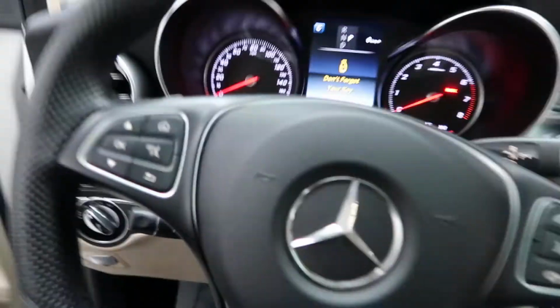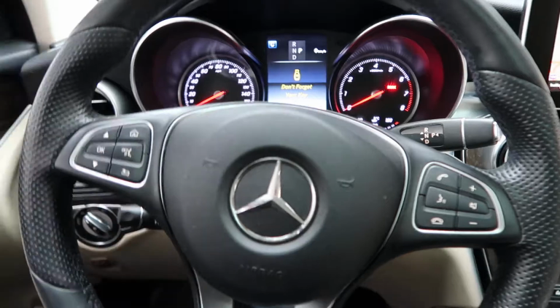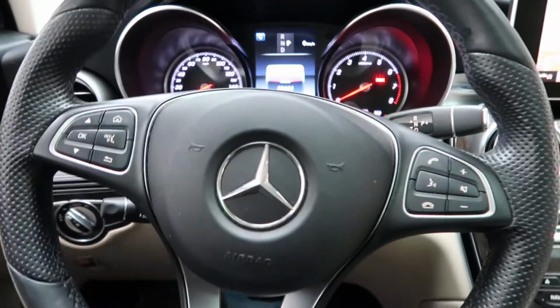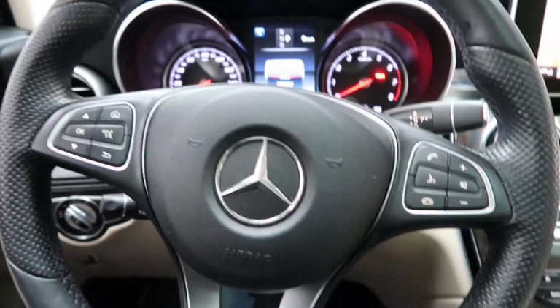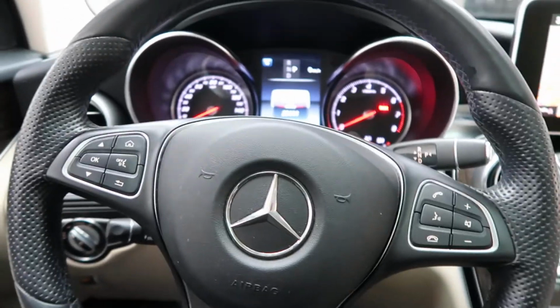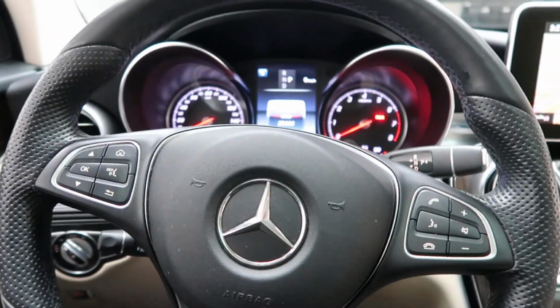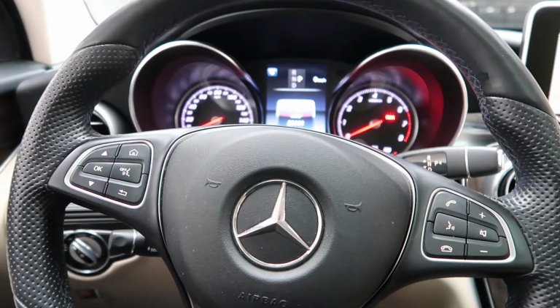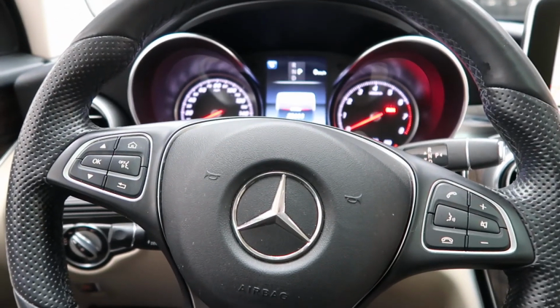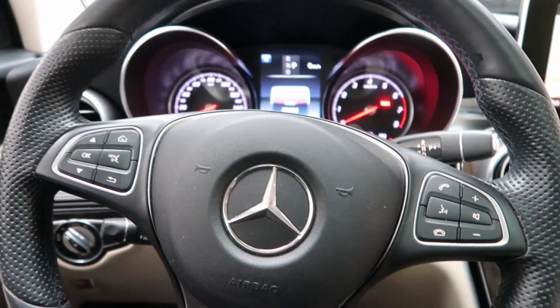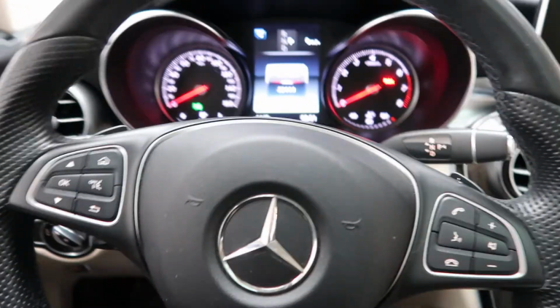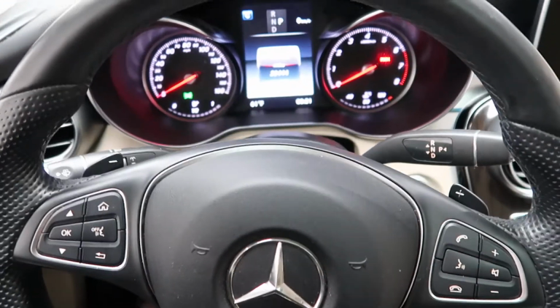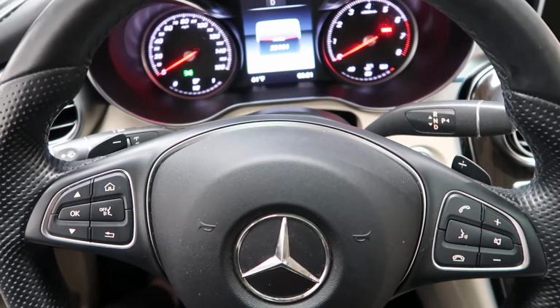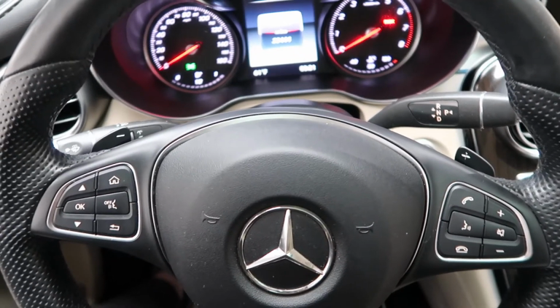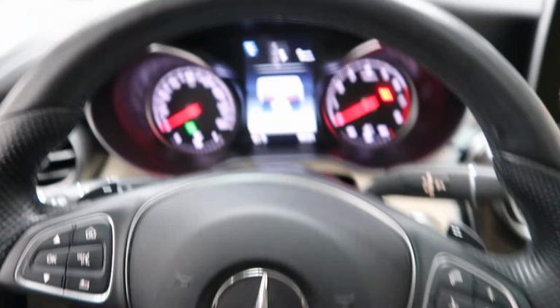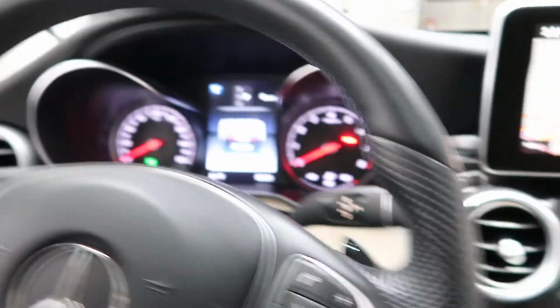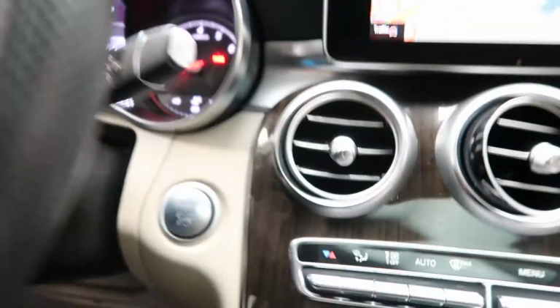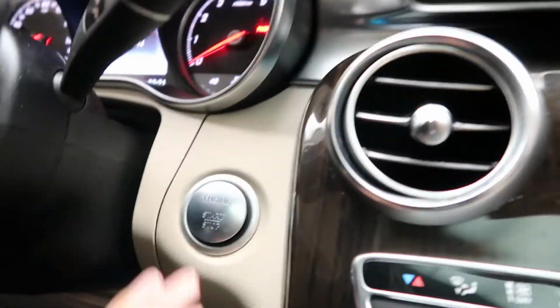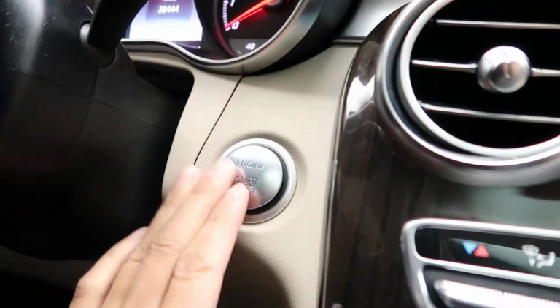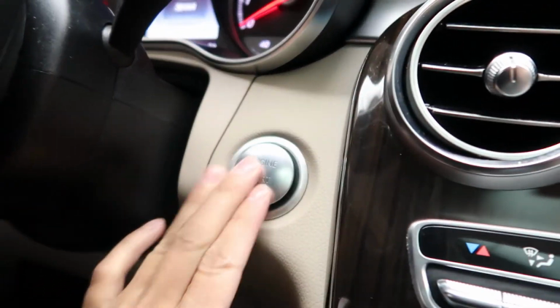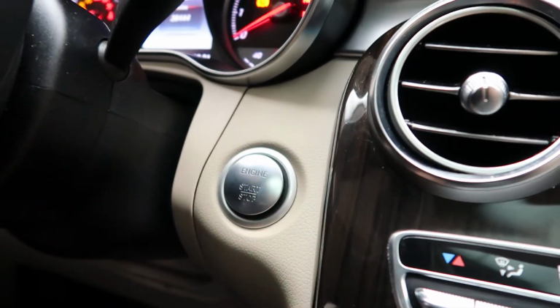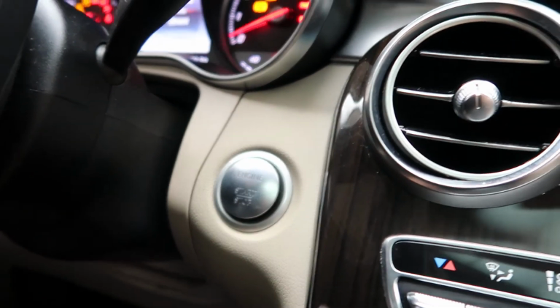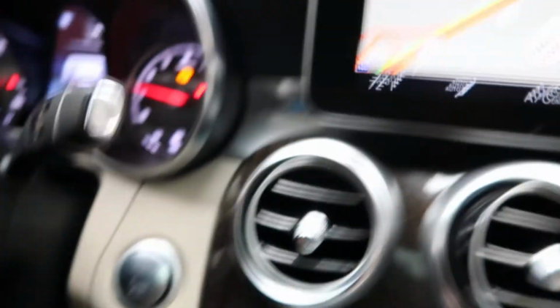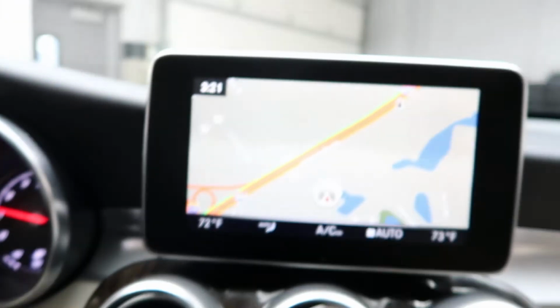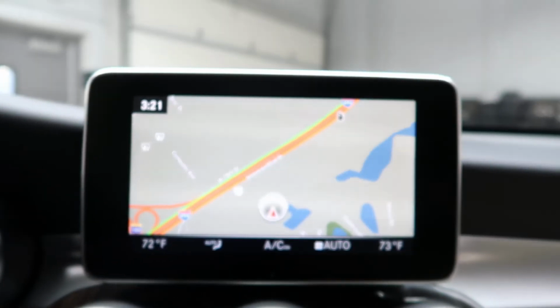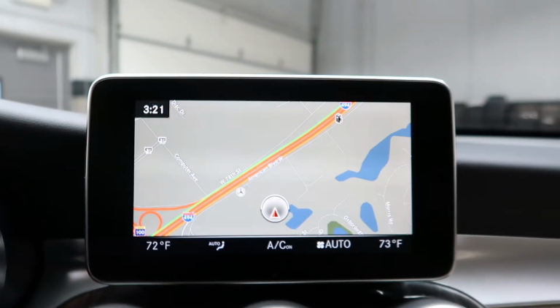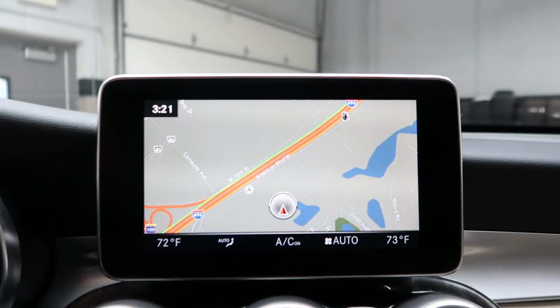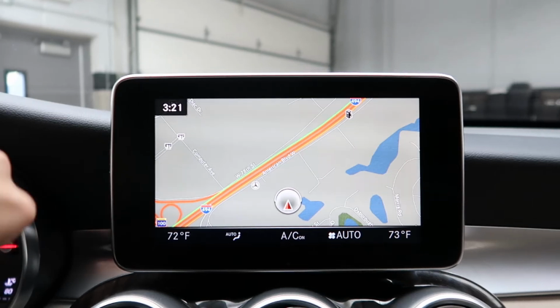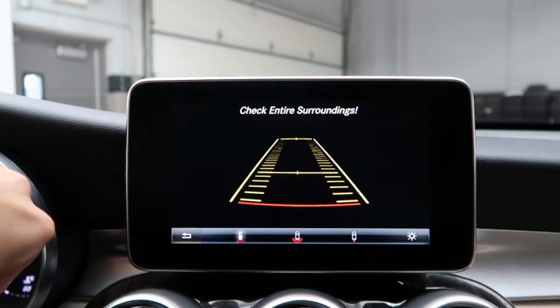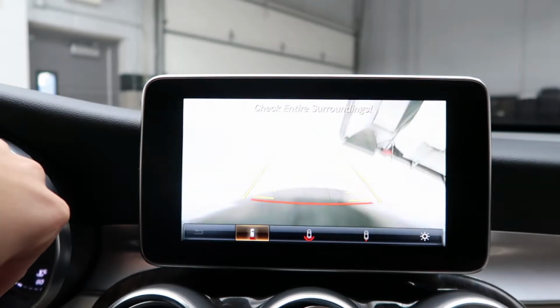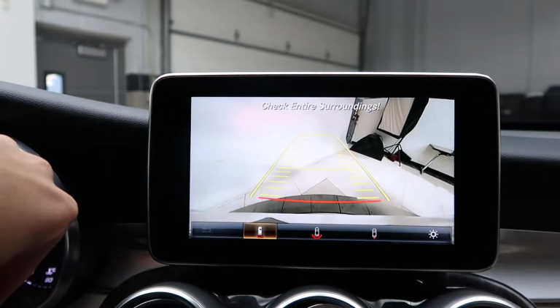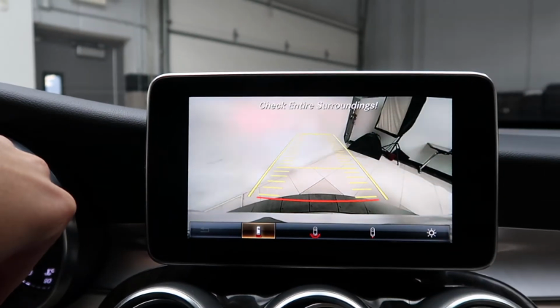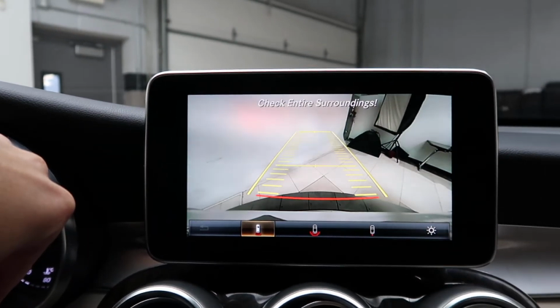Hopping in, we've got our steering wheel controls with Bluetooth capabilities, paddle shifters for extra performance, a push start ignition, and navigation.